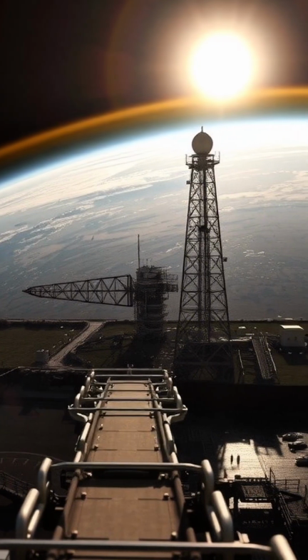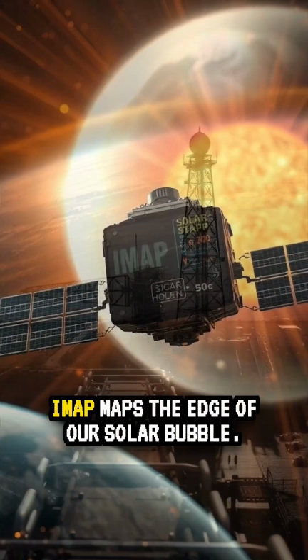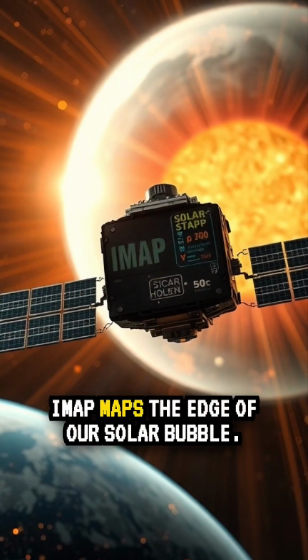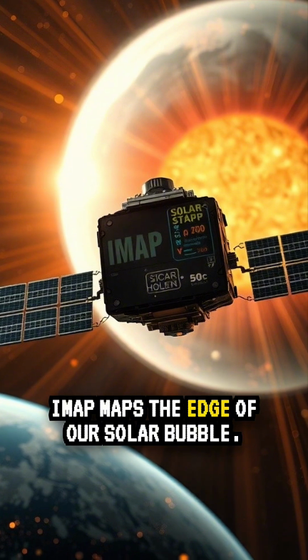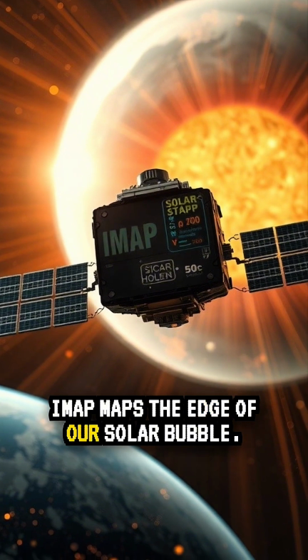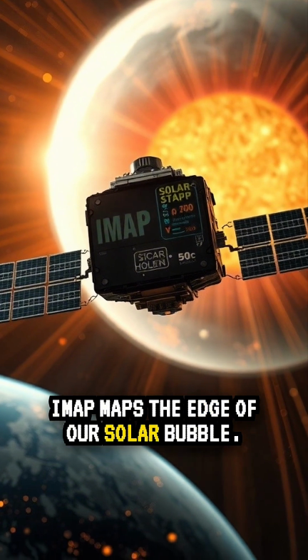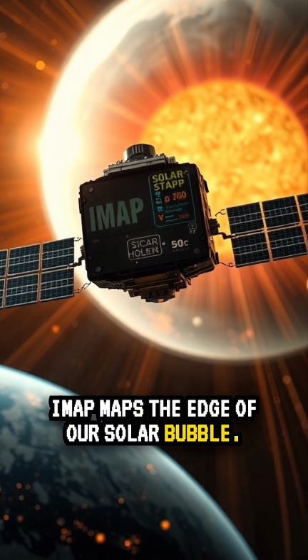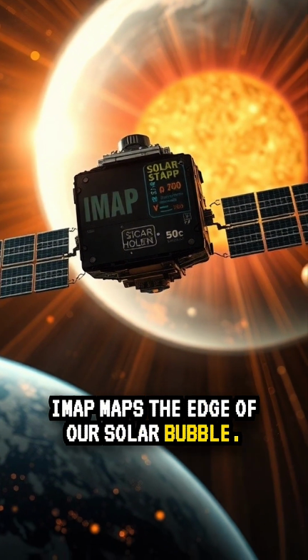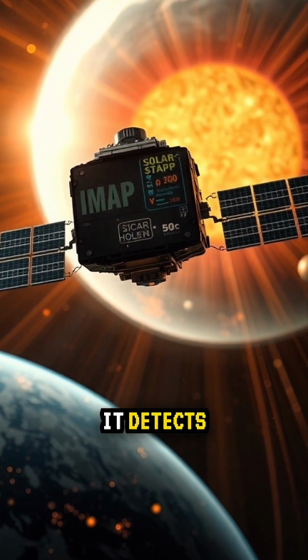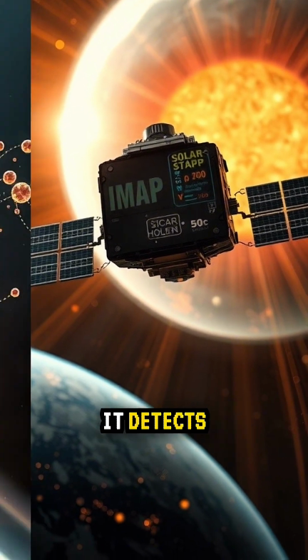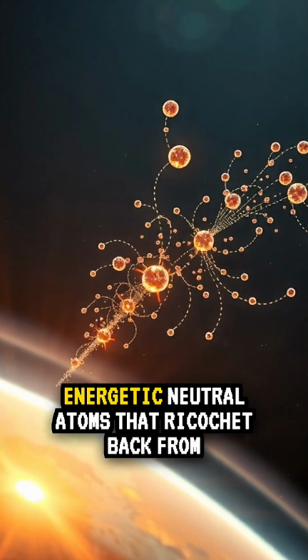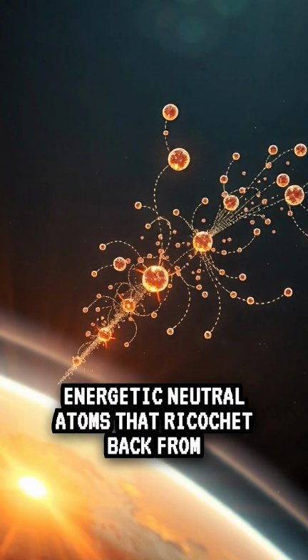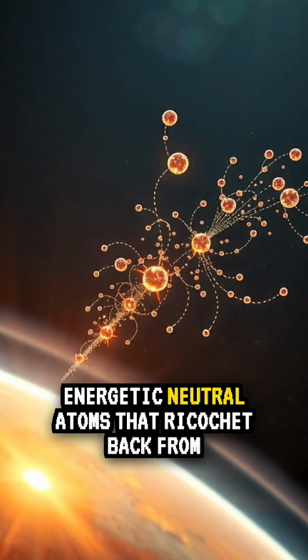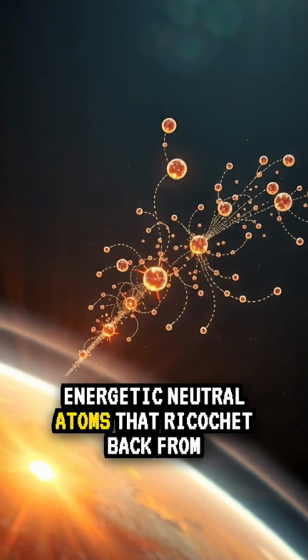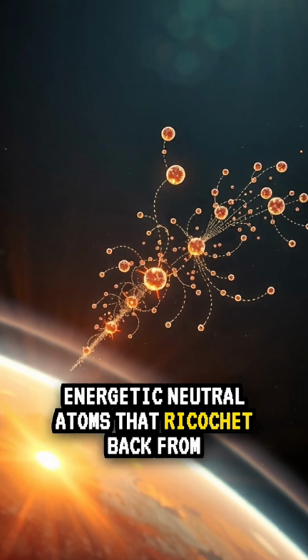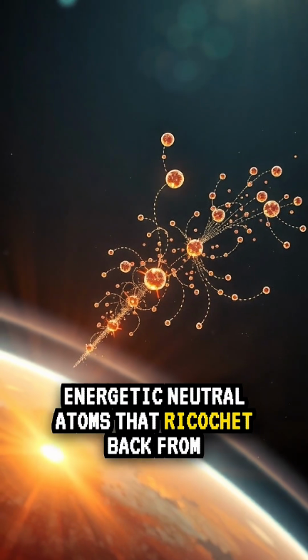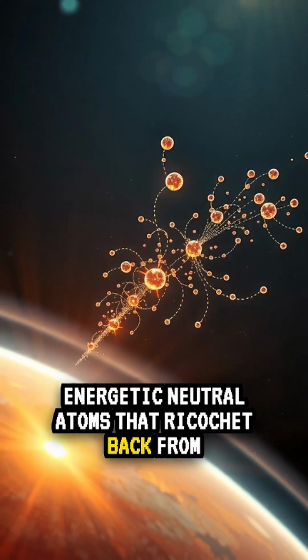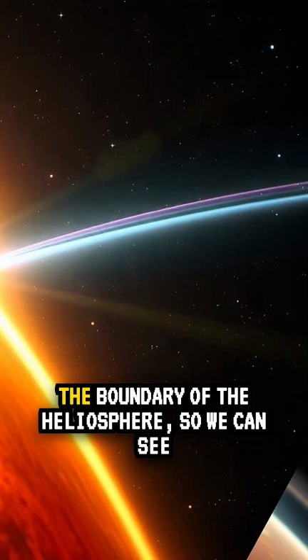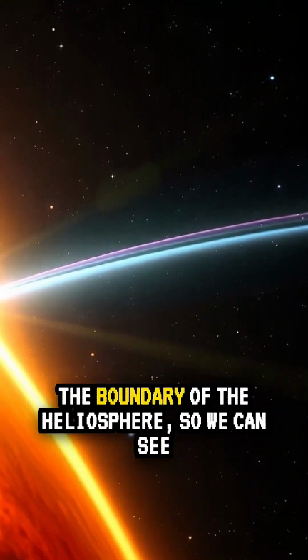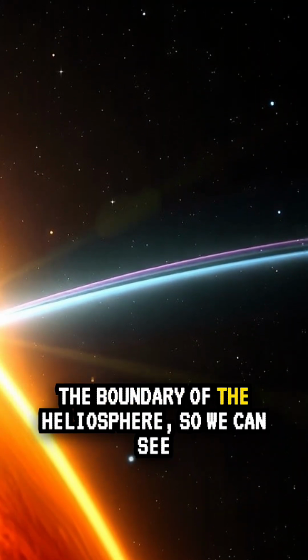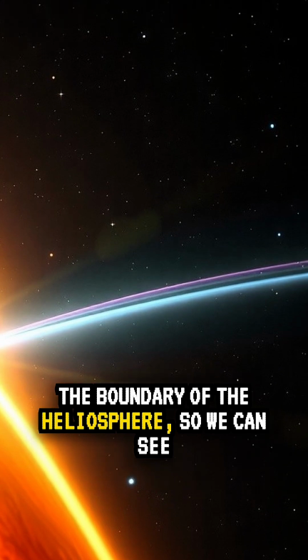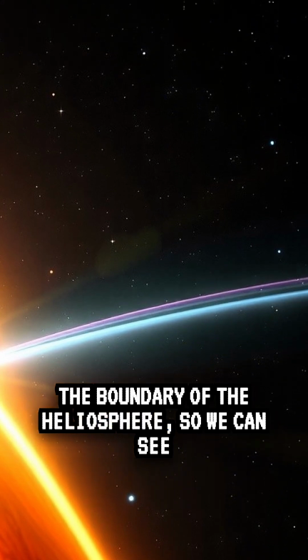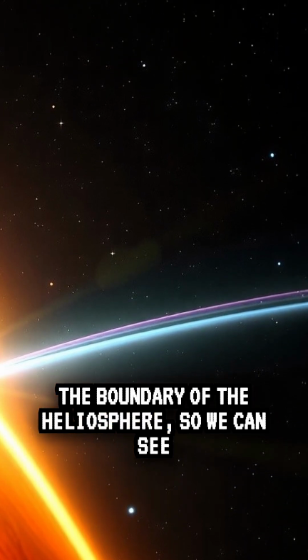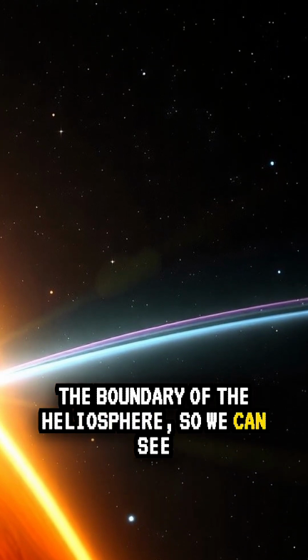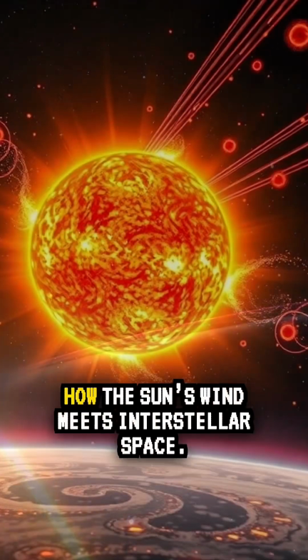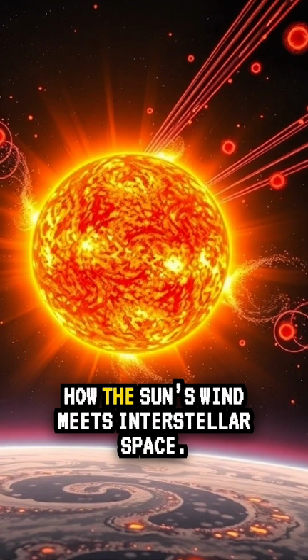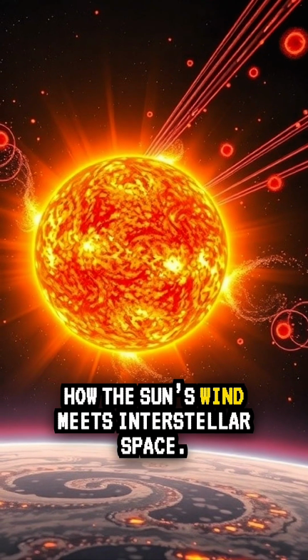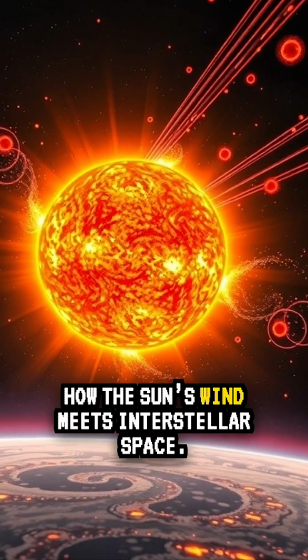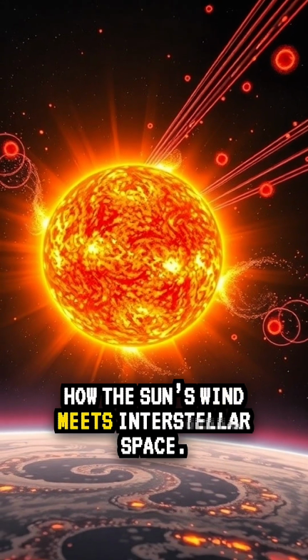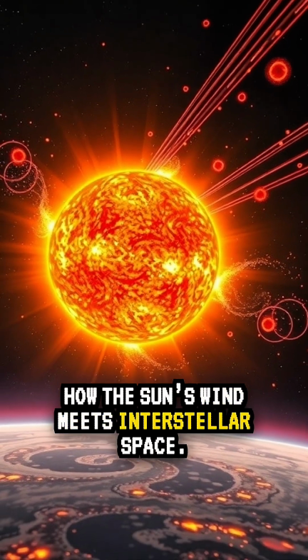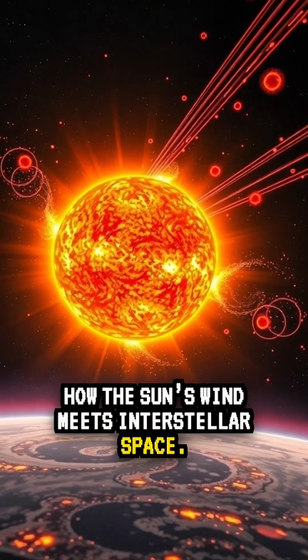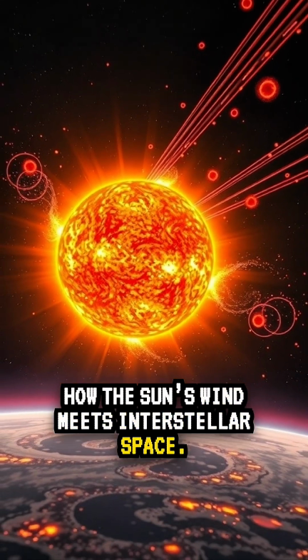IMAP maps the edge of our solar bubble. It detects energetic neutral atoms that ricochet back from the boundary of the heliosphere, so we can see how the Sun's wind meets interstellar space.